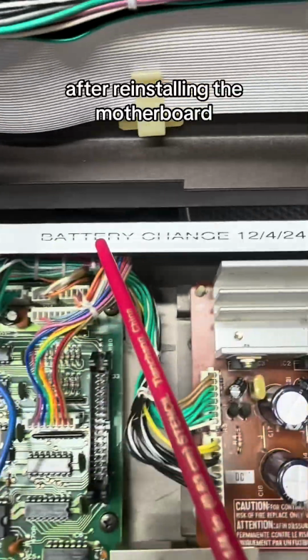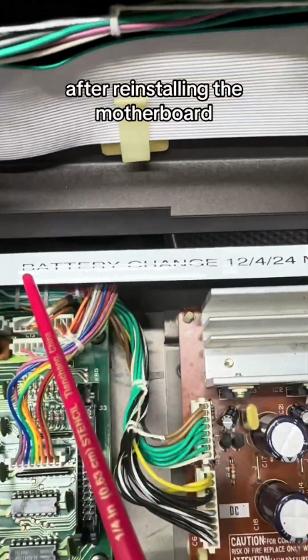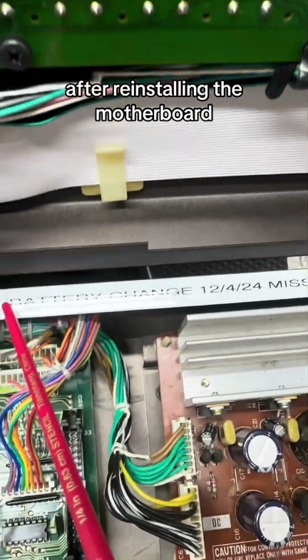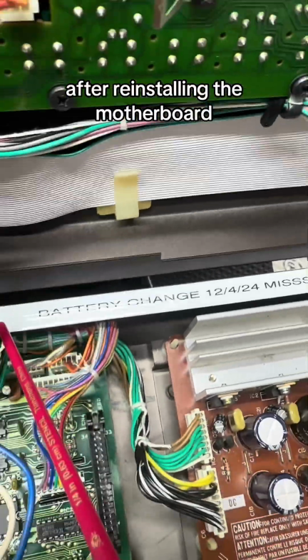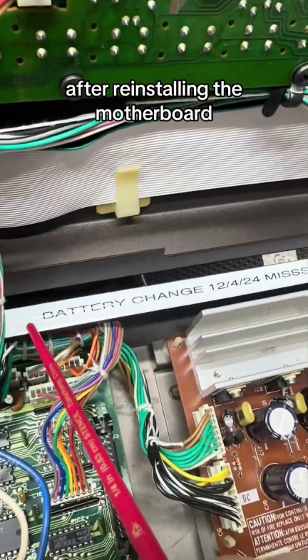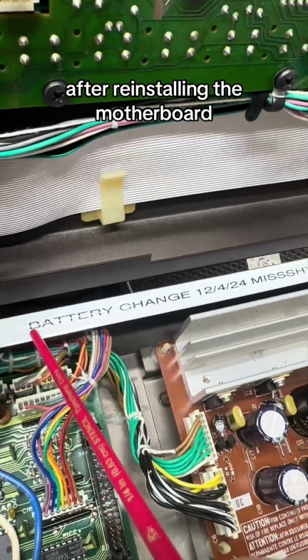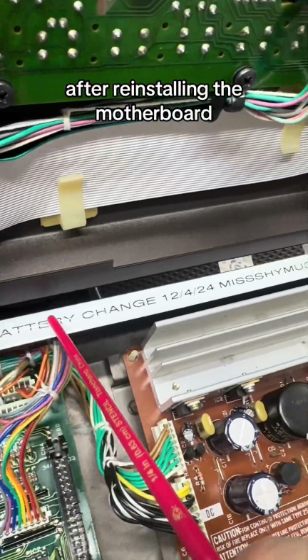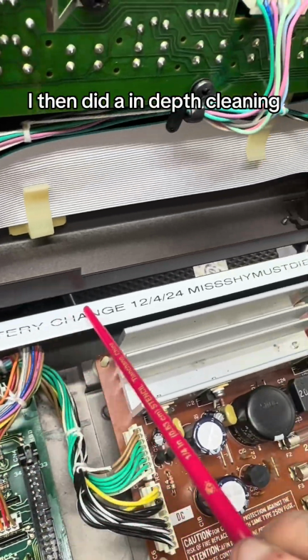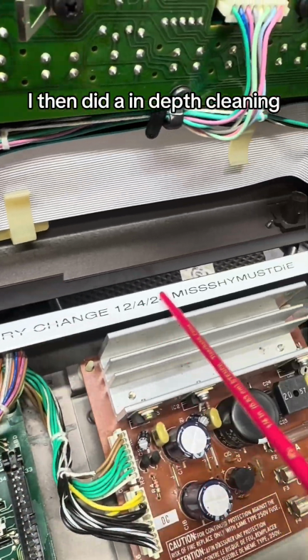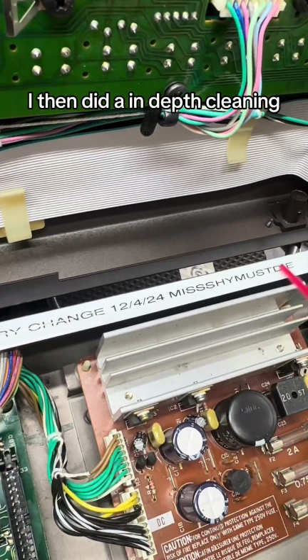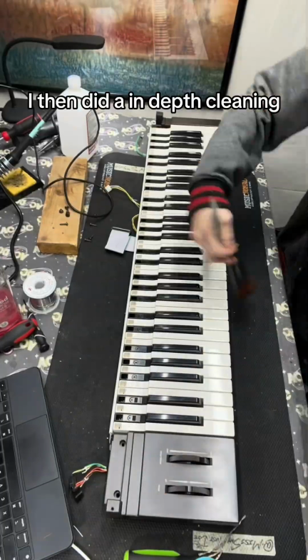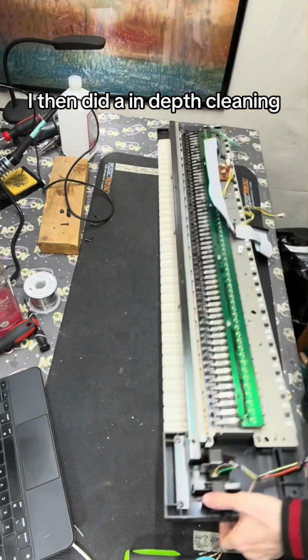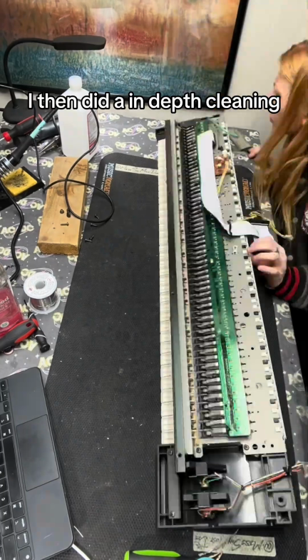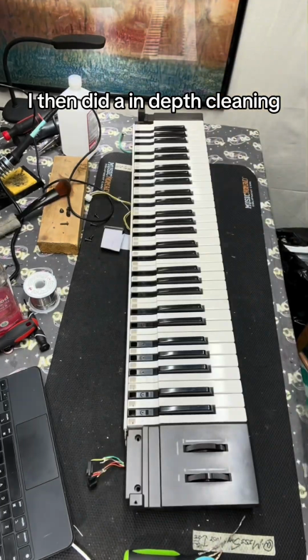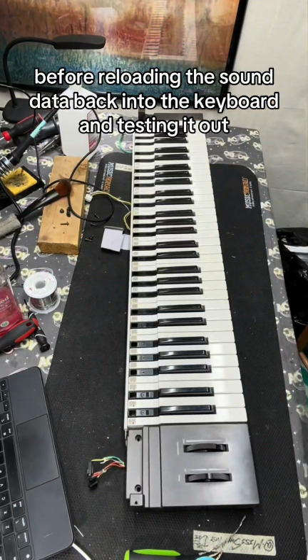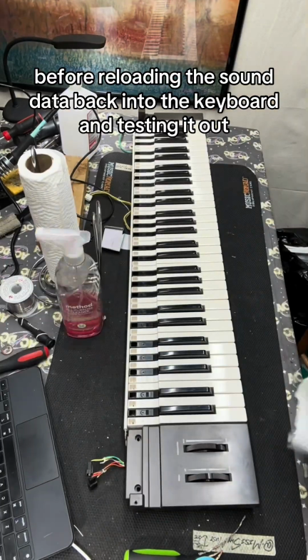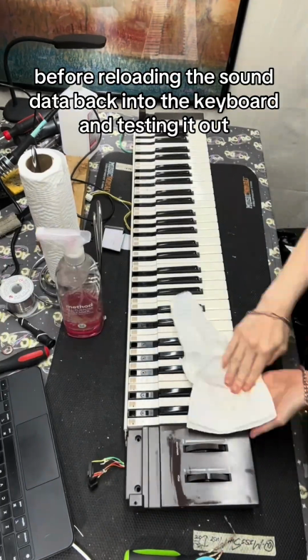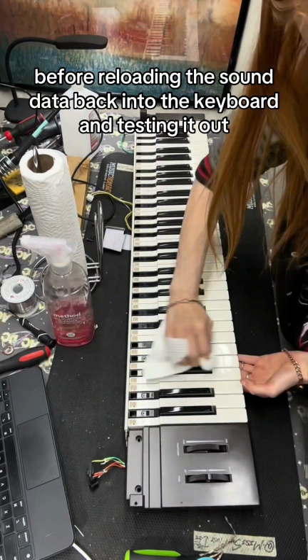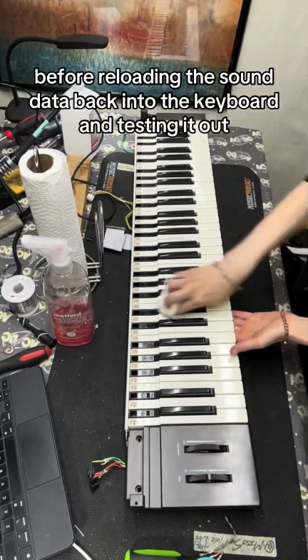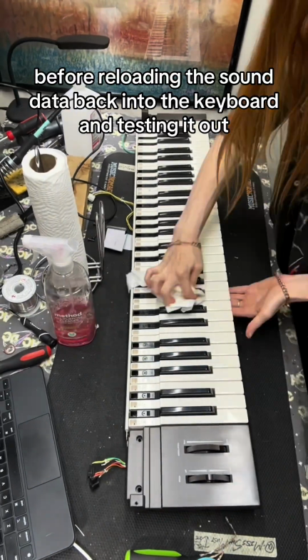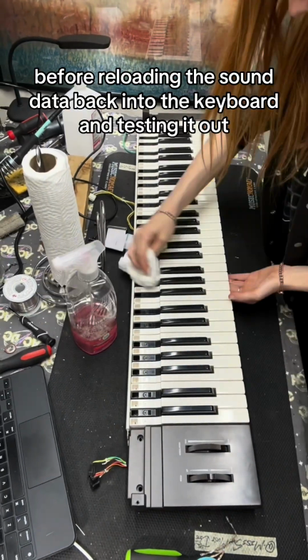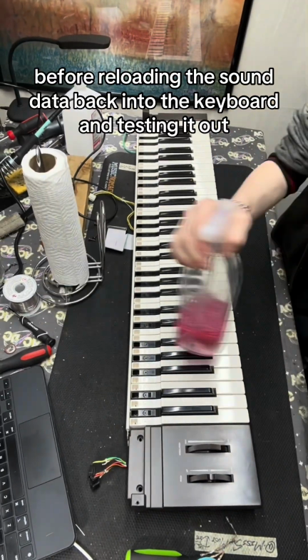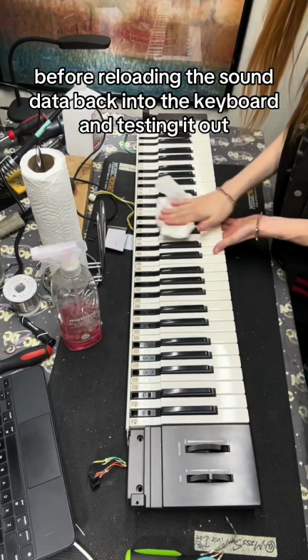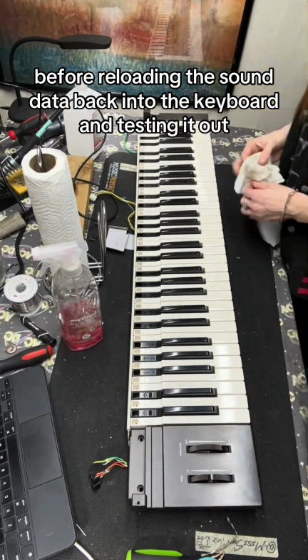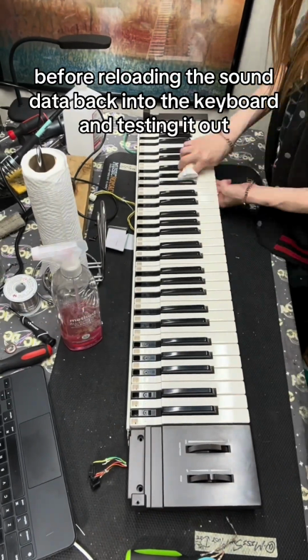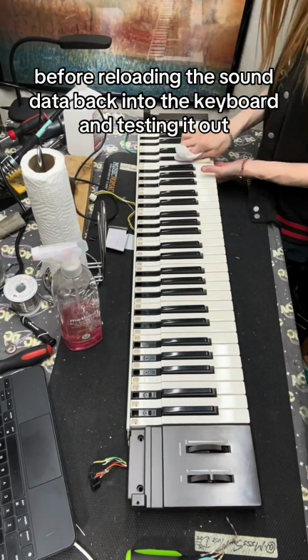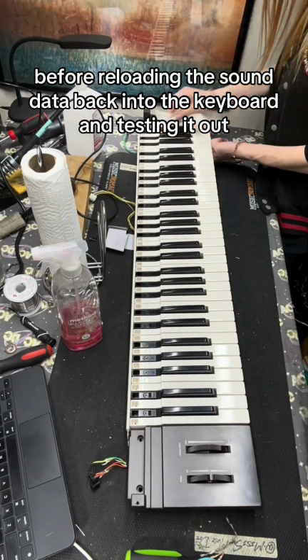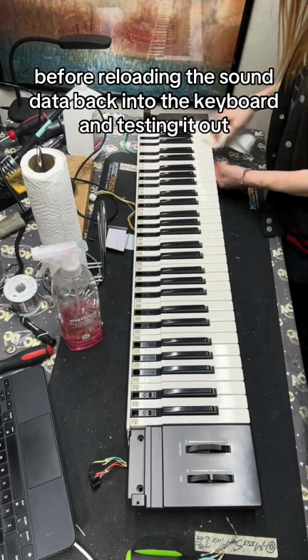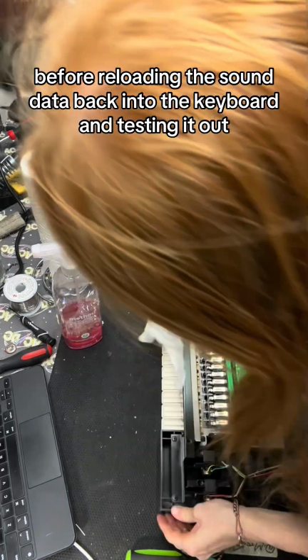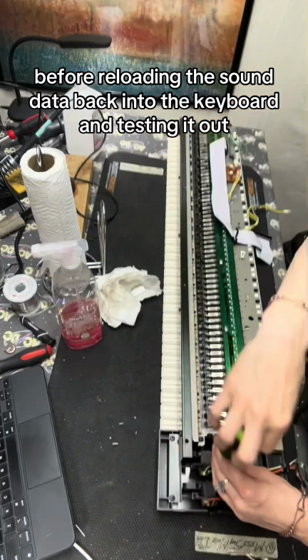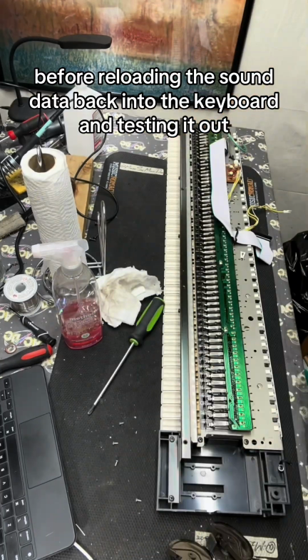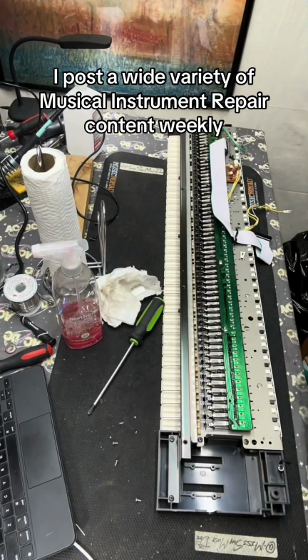After reinstalling the motherboard, I then did an in-depth cleaning before reloading the sound data back into the keyboard and testing it out.